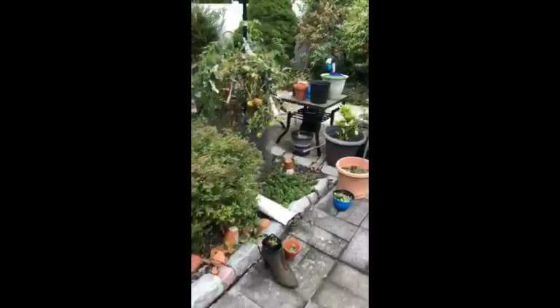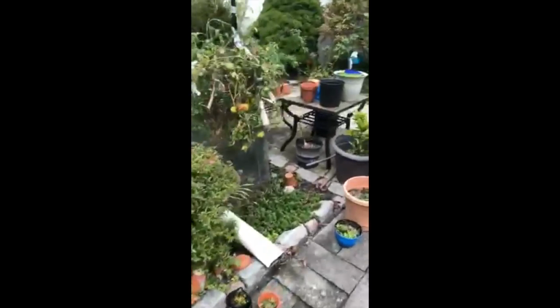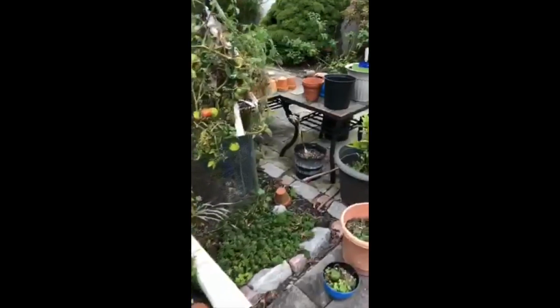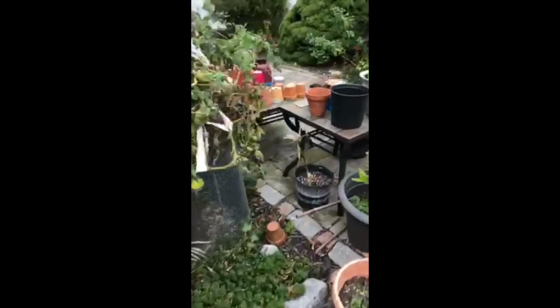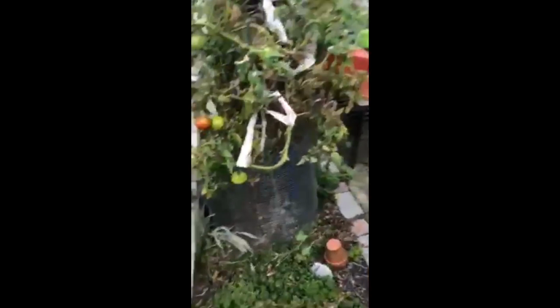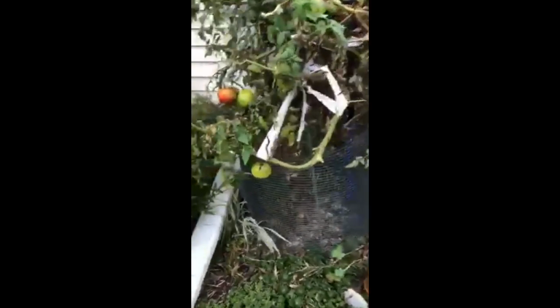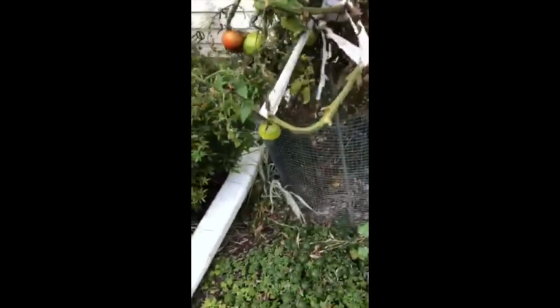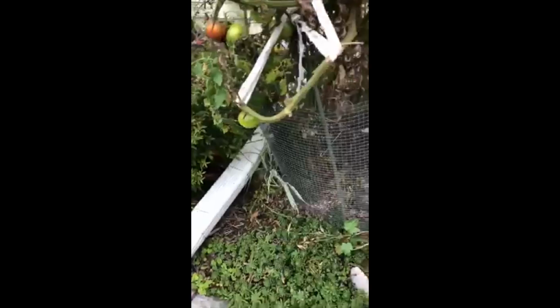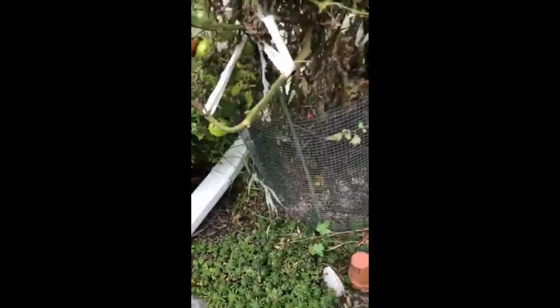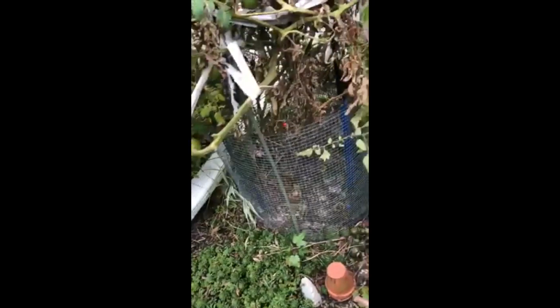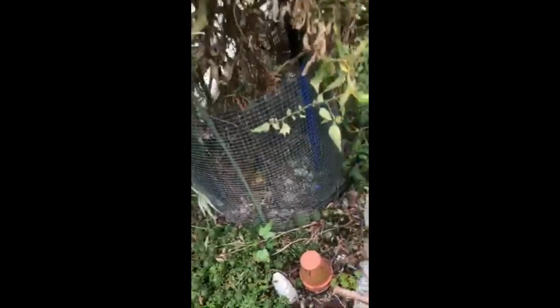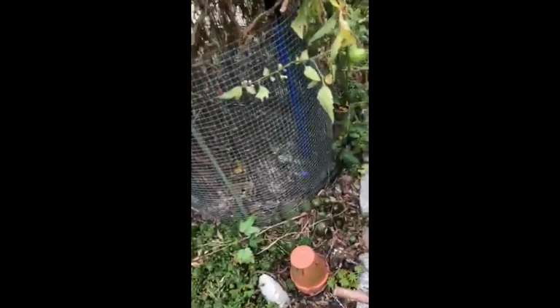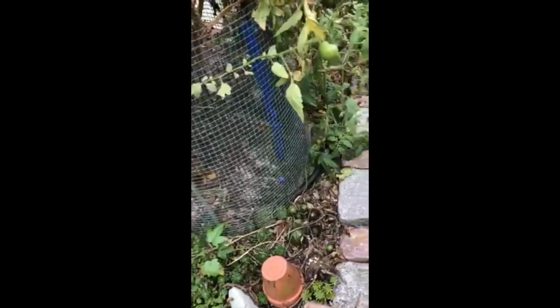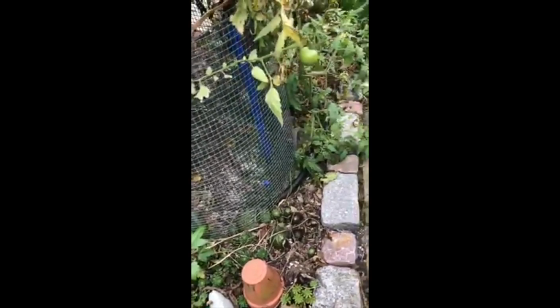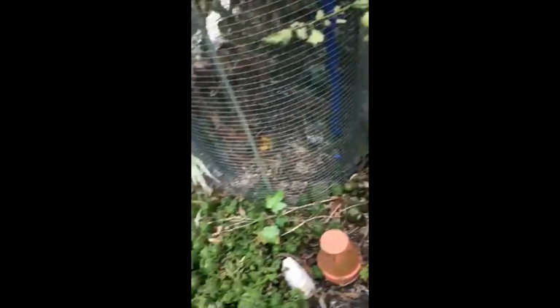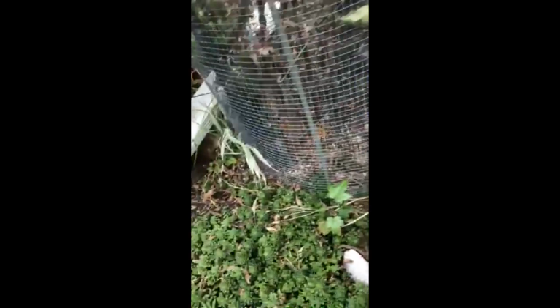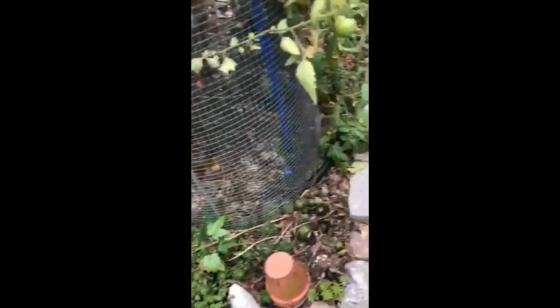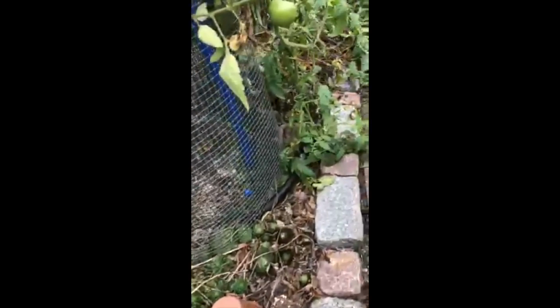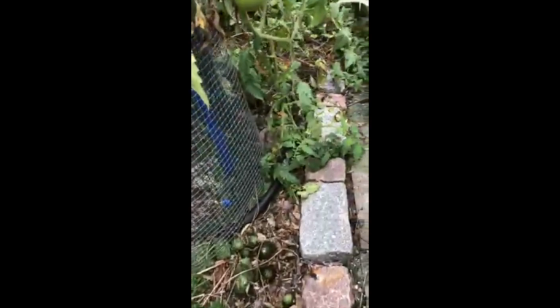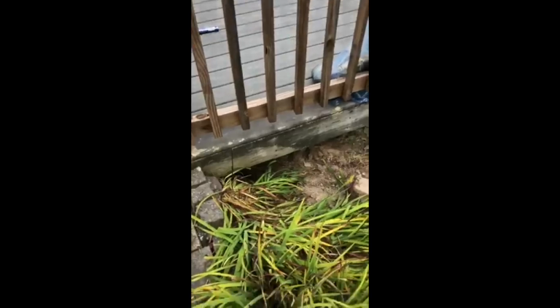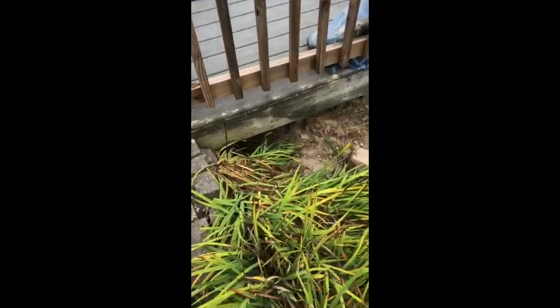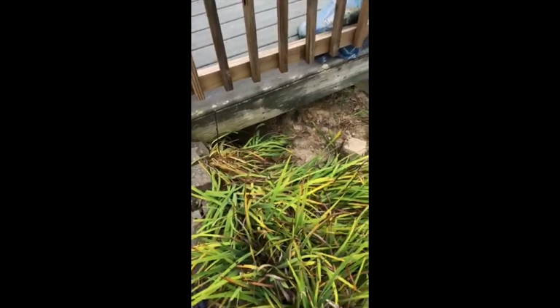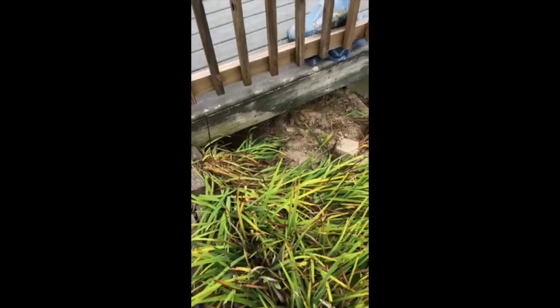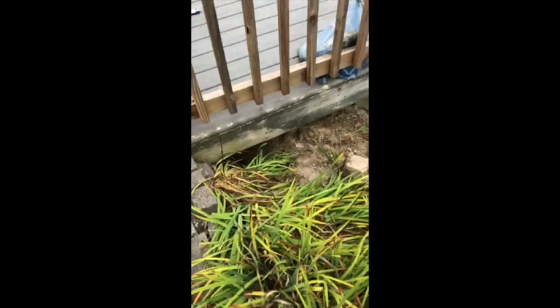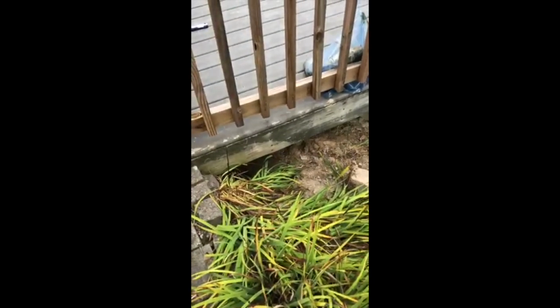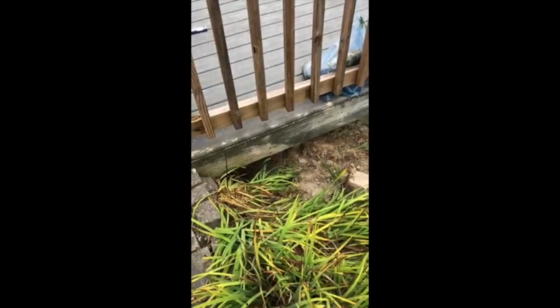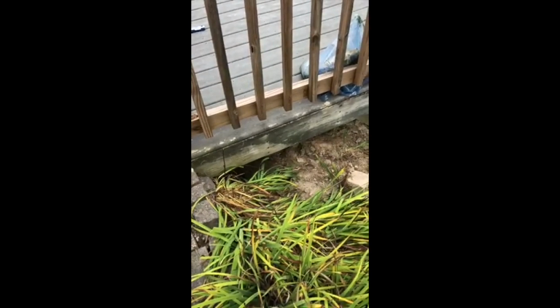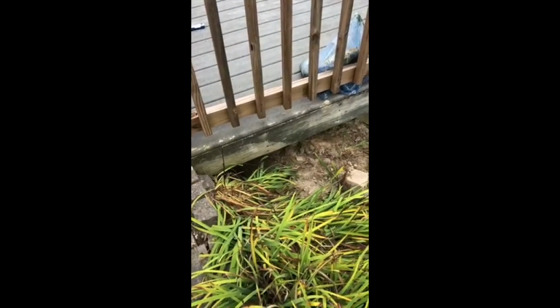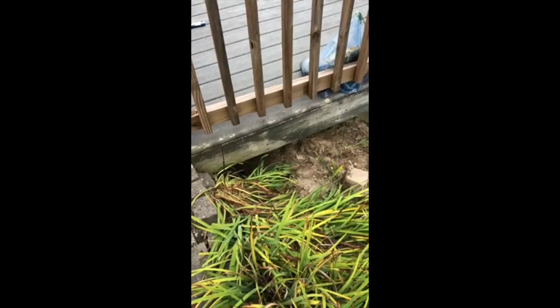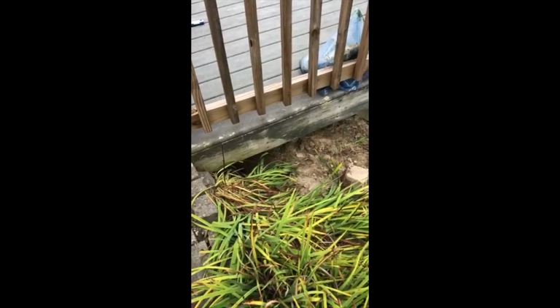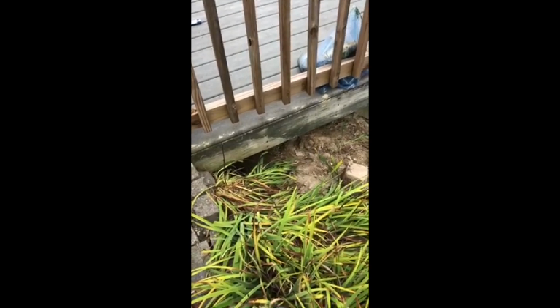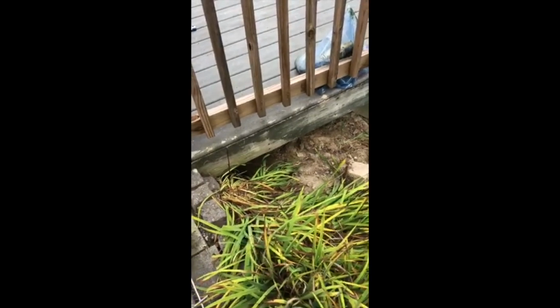However, after inspecting the entire exterior and discovering that none of the tomato plants or any of the plants have been damaged, we went and re-examined the size of the burrow and determined that this is a skunk burrow.